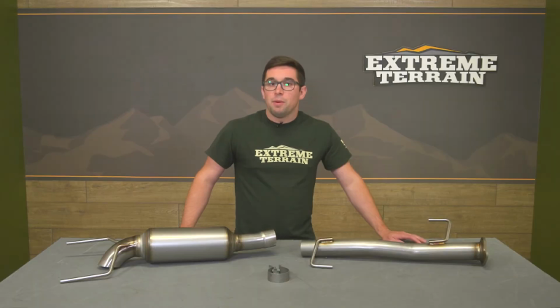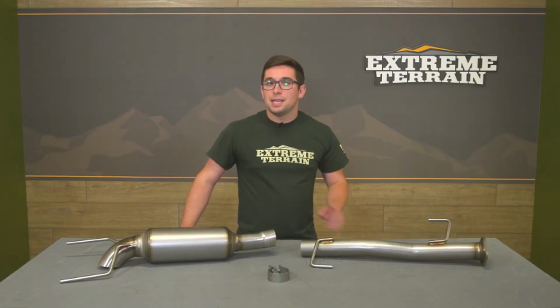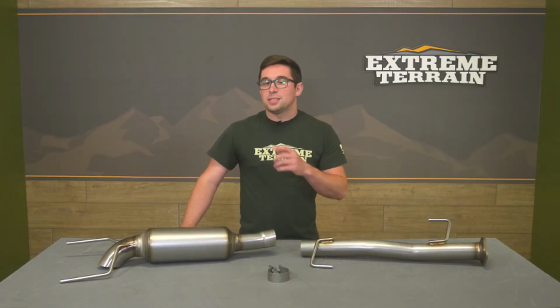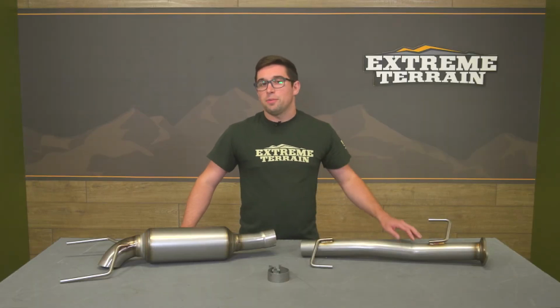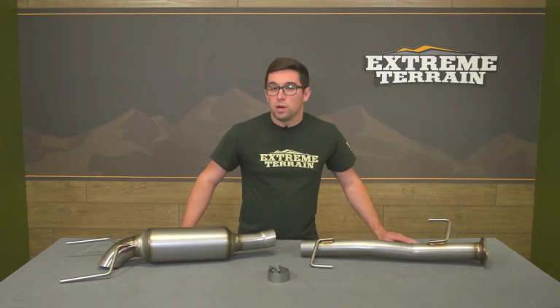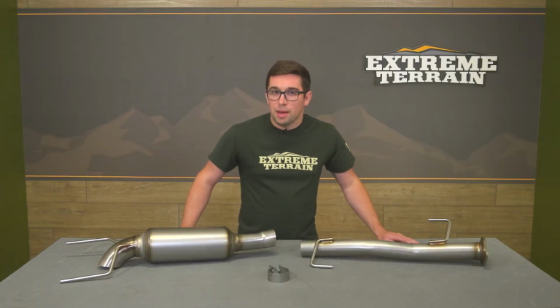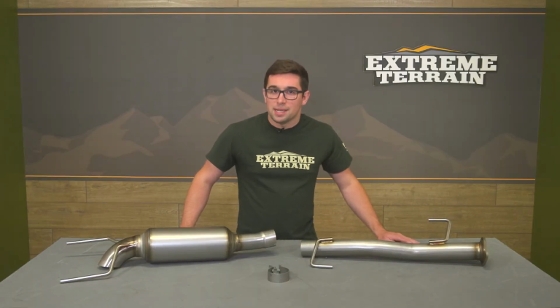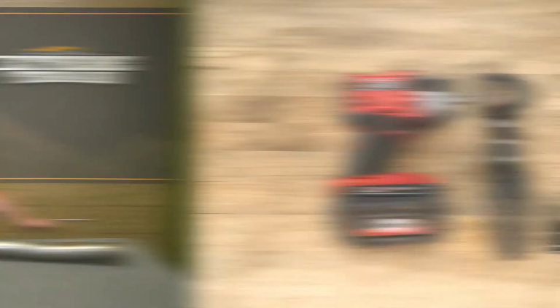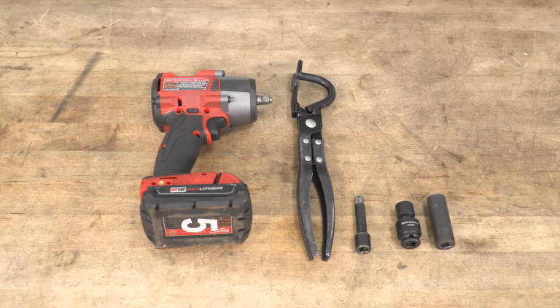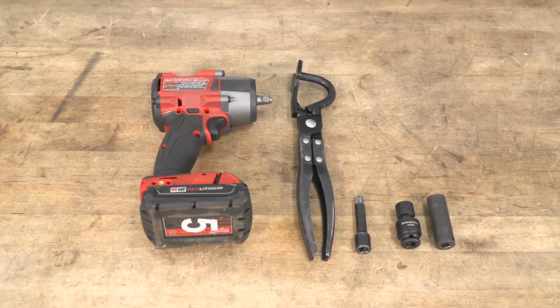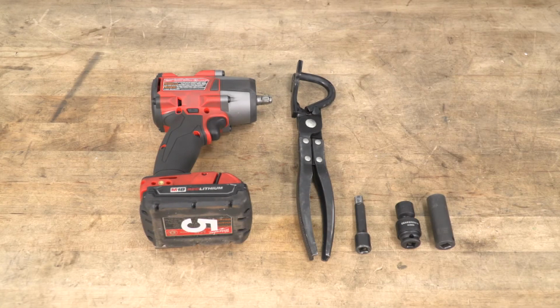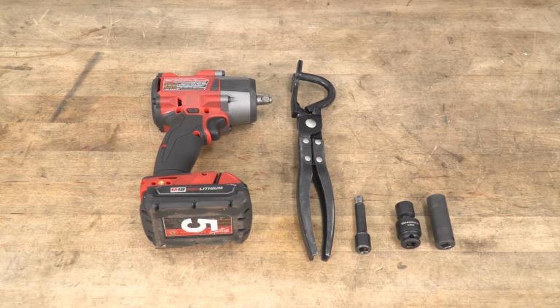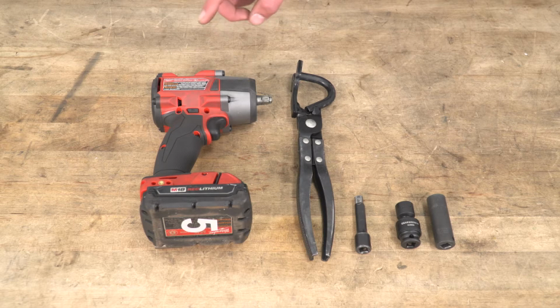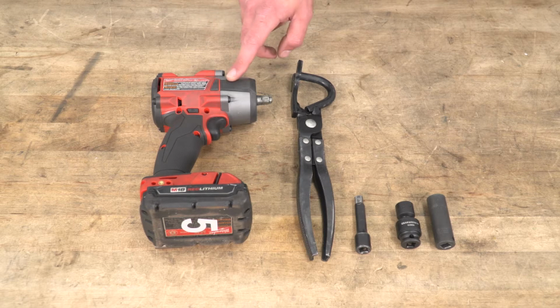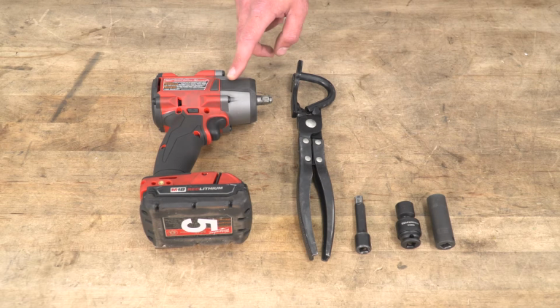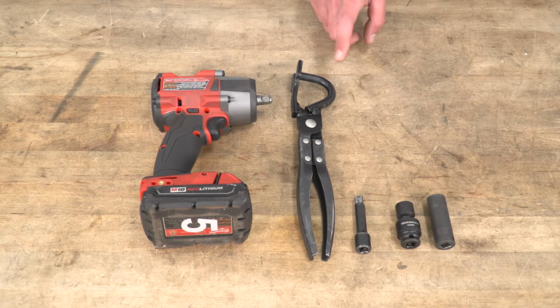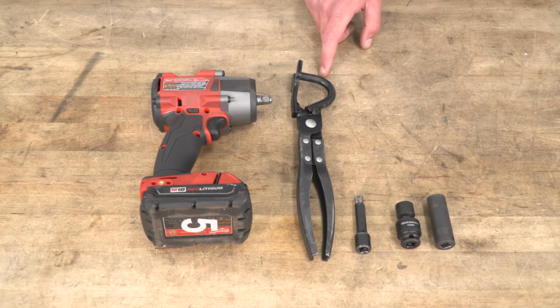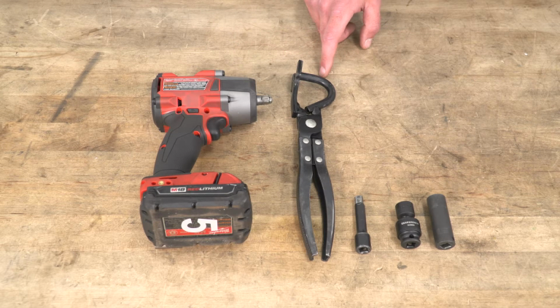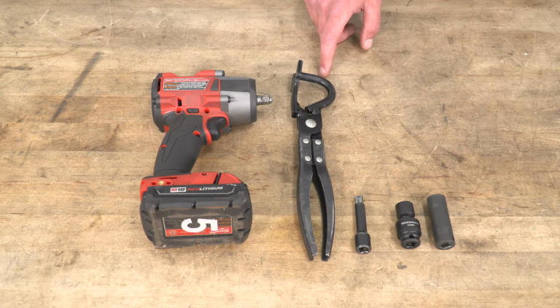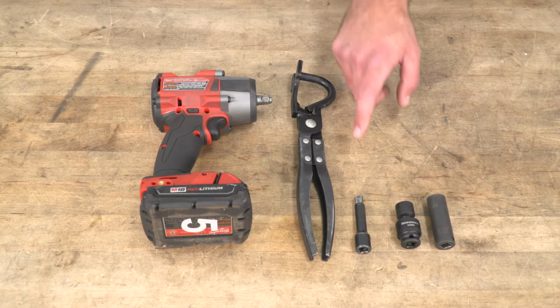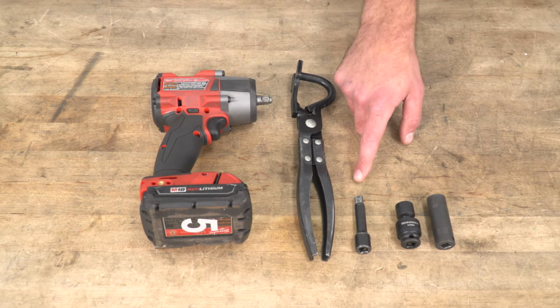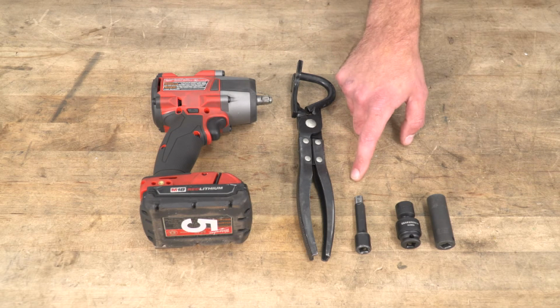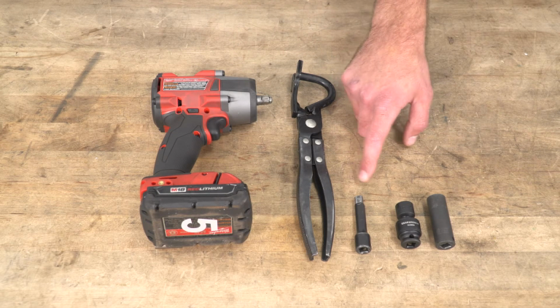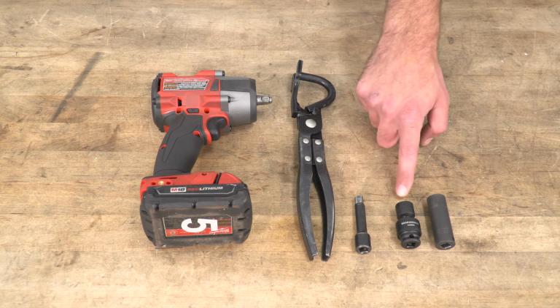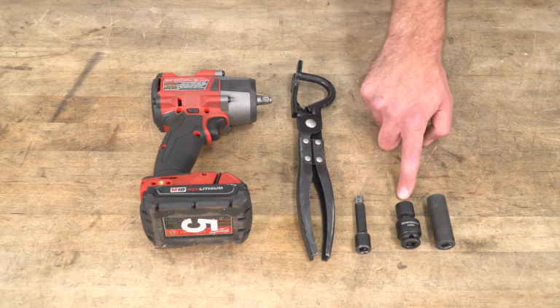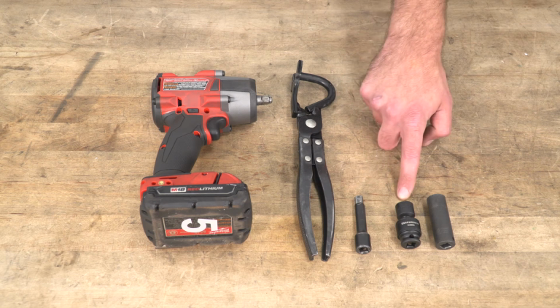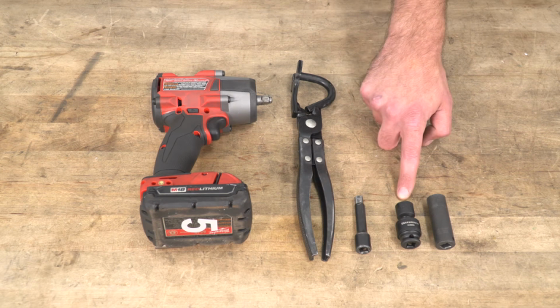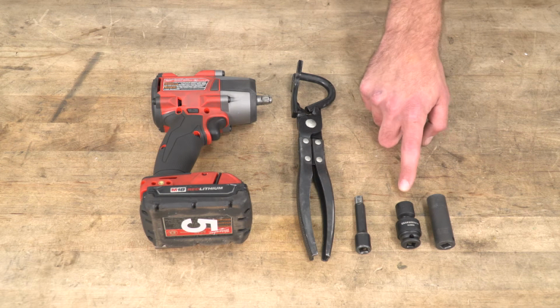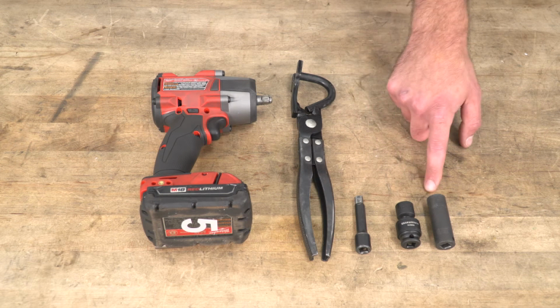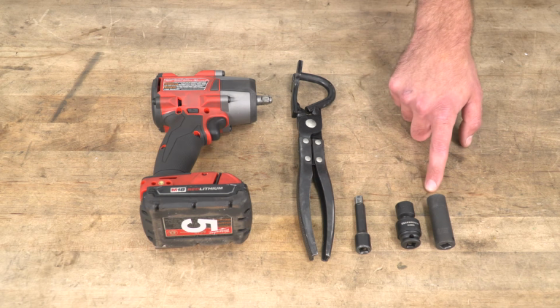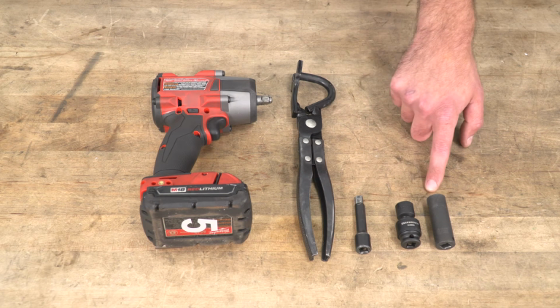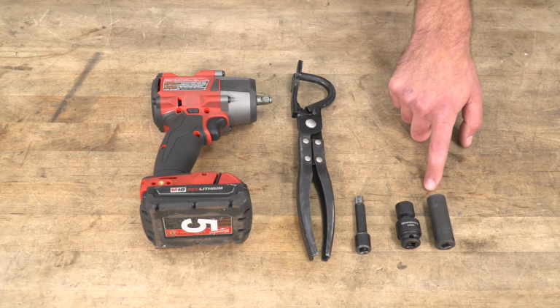With that, let's head out to the shop where we'll walk you through that process. Tools required for this install include an impact gun, exhaust hanger removers, an extension, a 14-millimeter swivel socket, and a 15-millimeter socket.